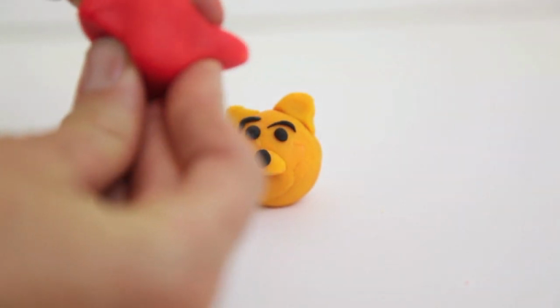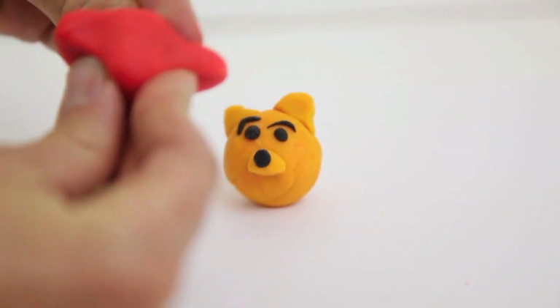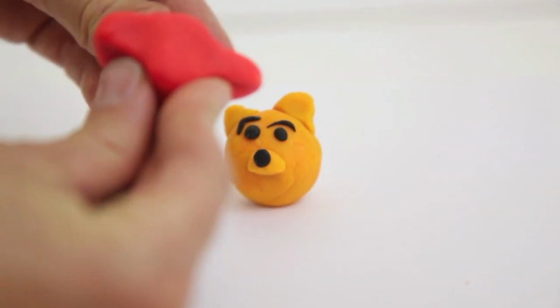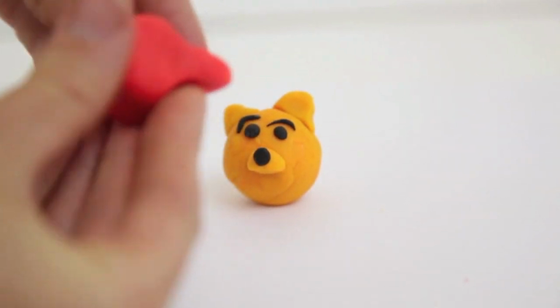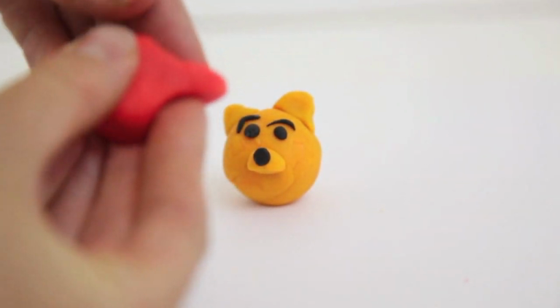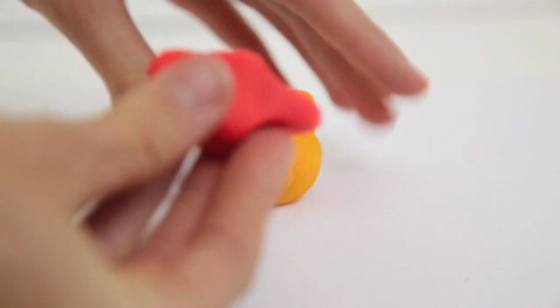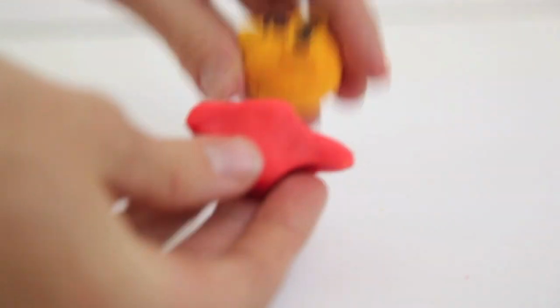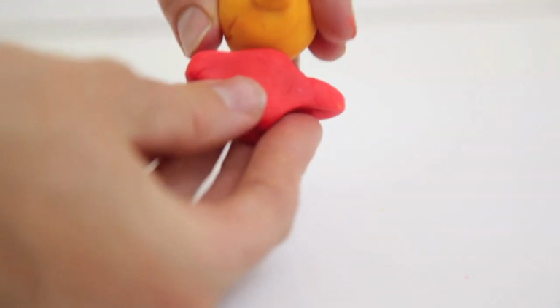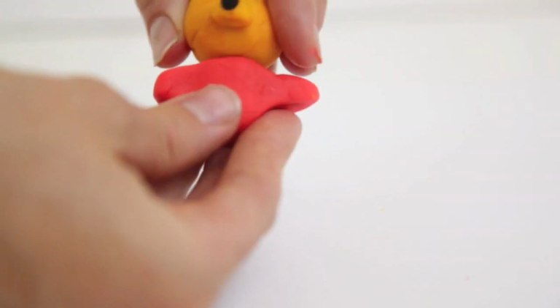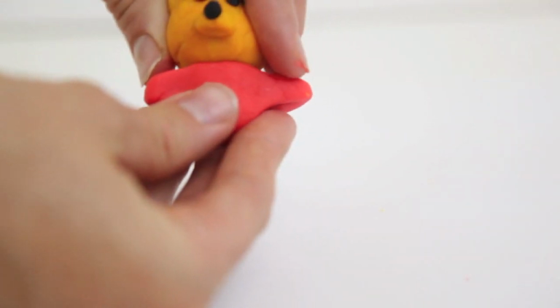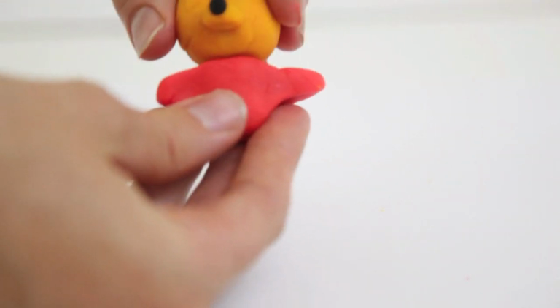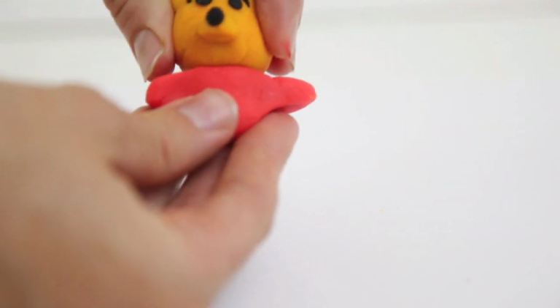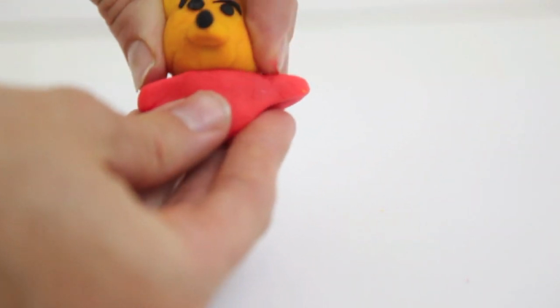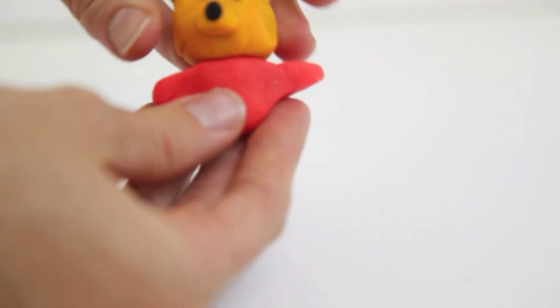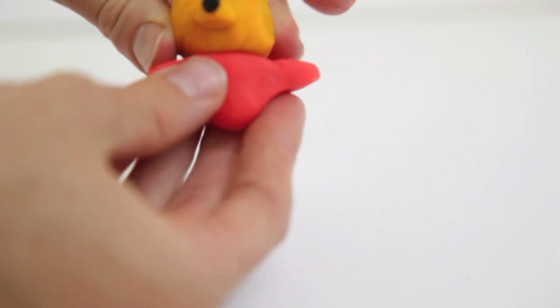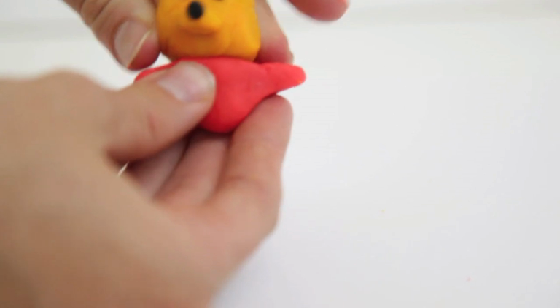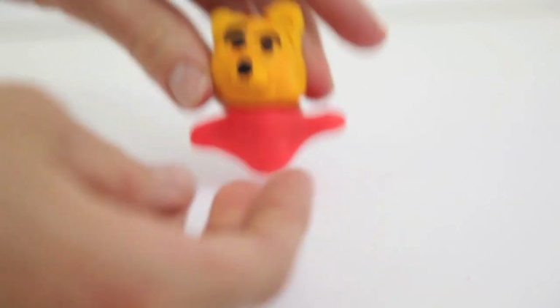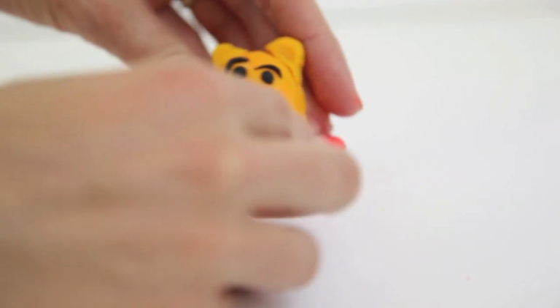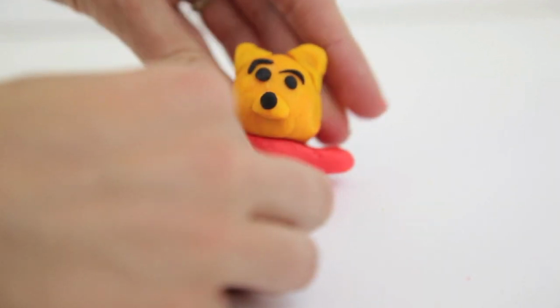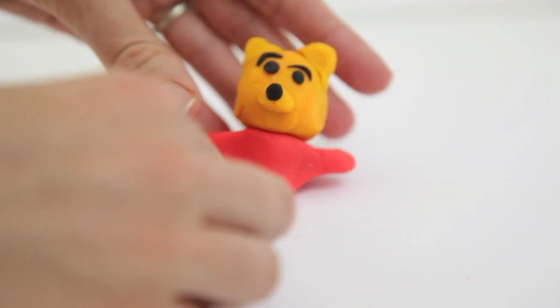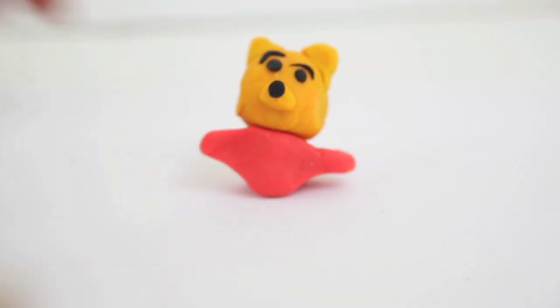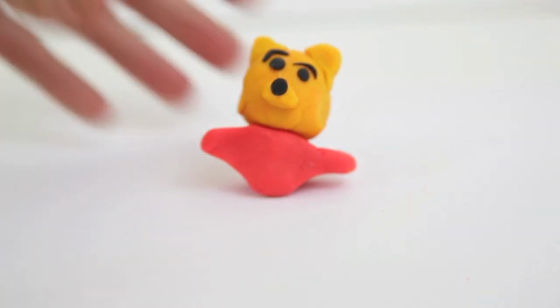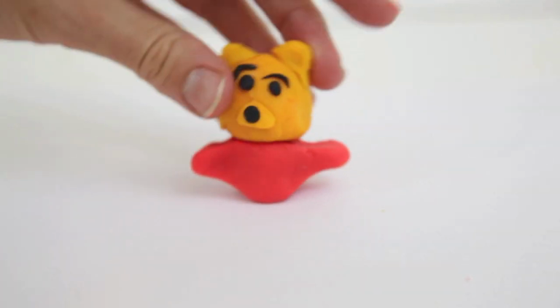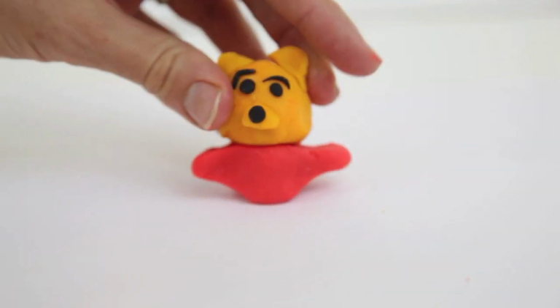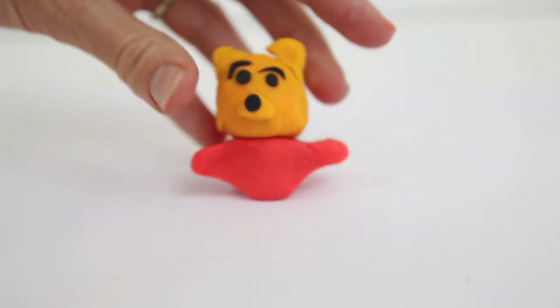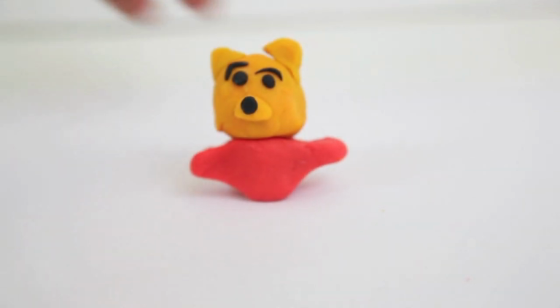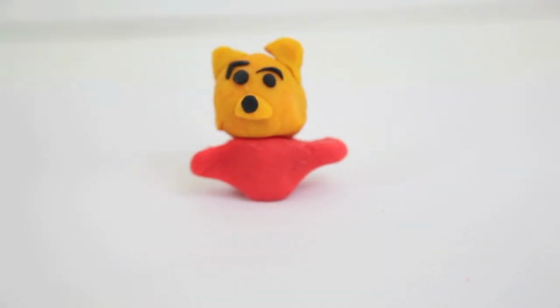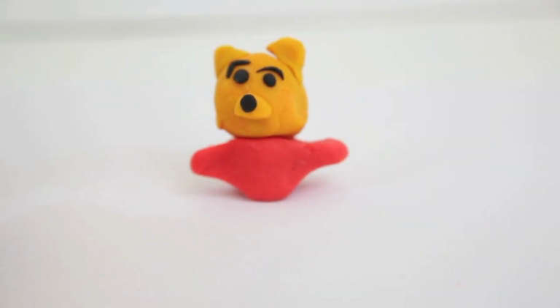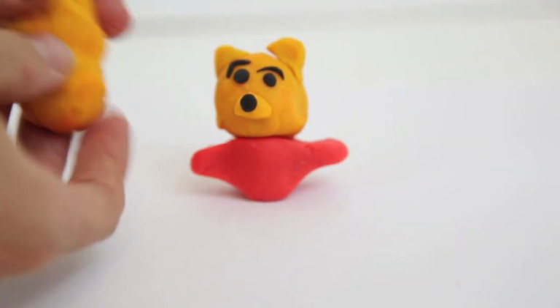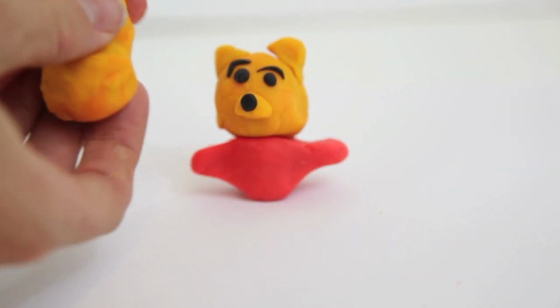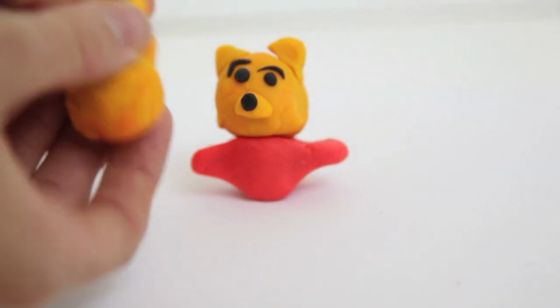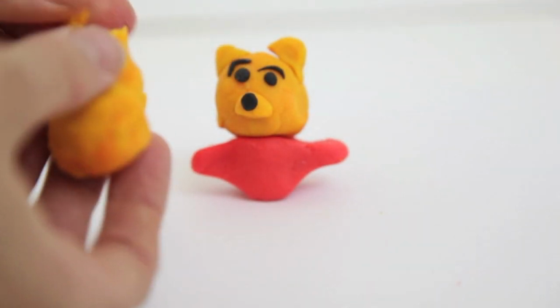Now let's make Winnie the Pooh's shirt. All I did is squeeze on both ends to make the arms of the shirt and then attach it to Winnie the Pooh's head.